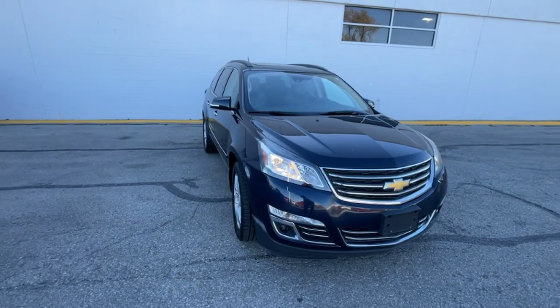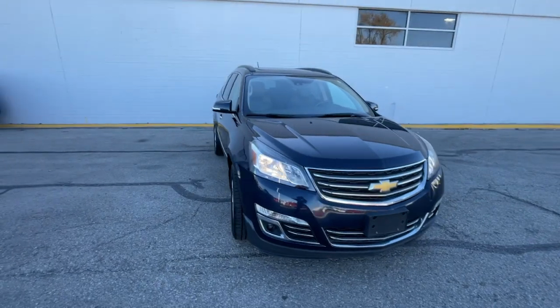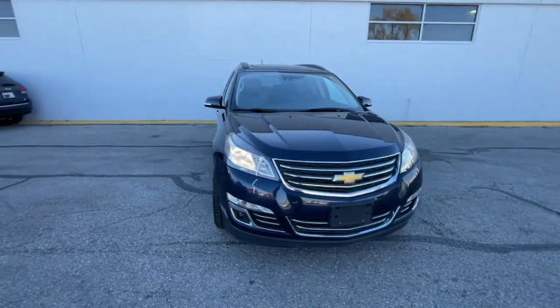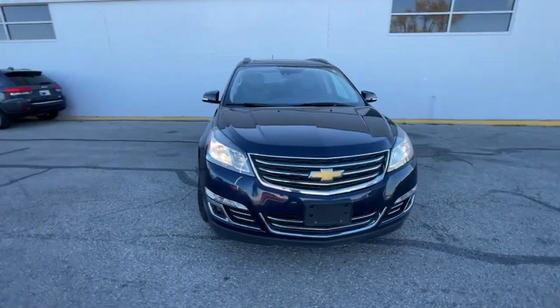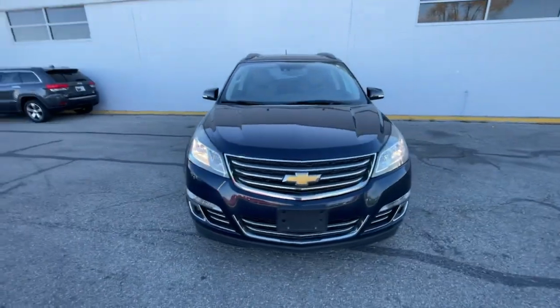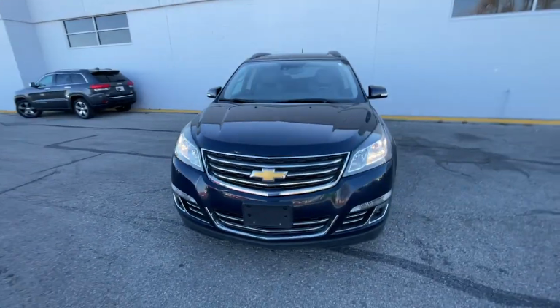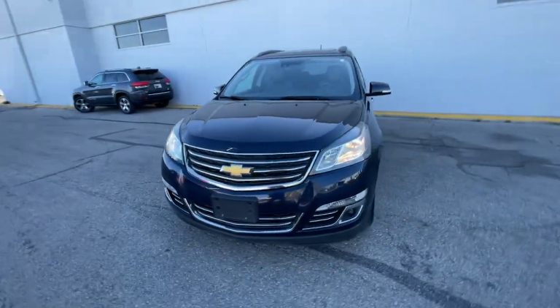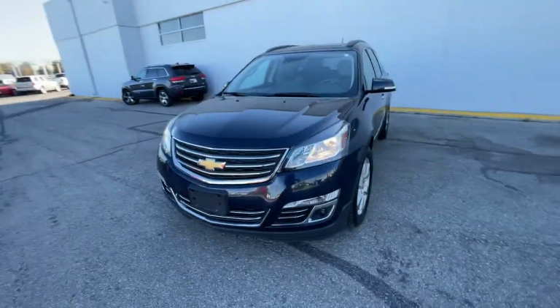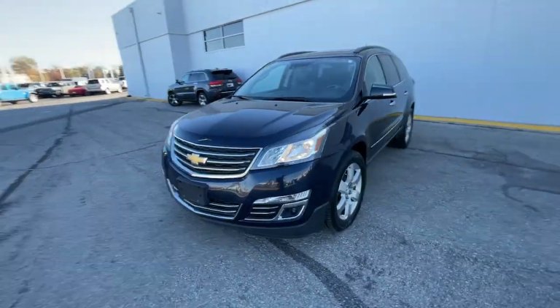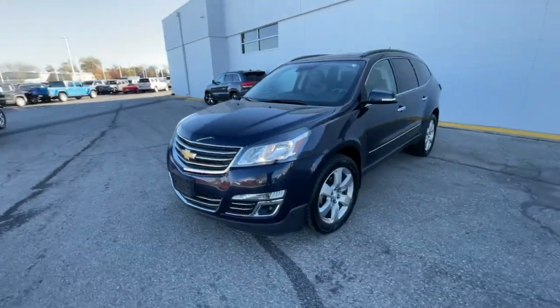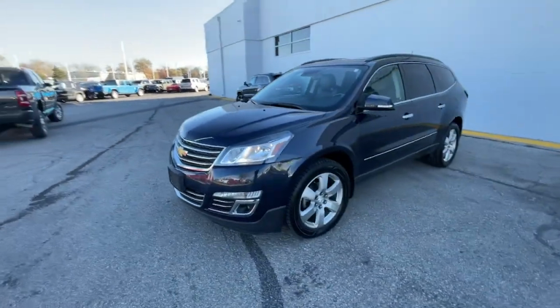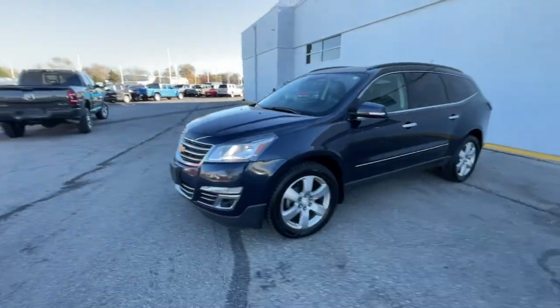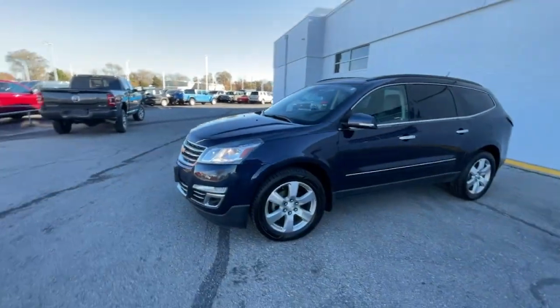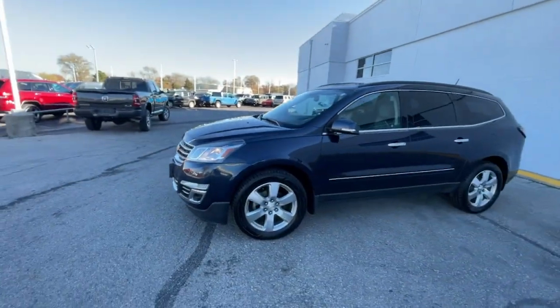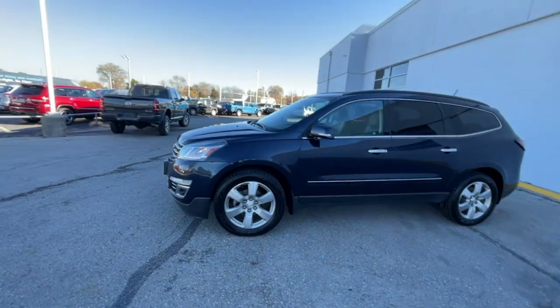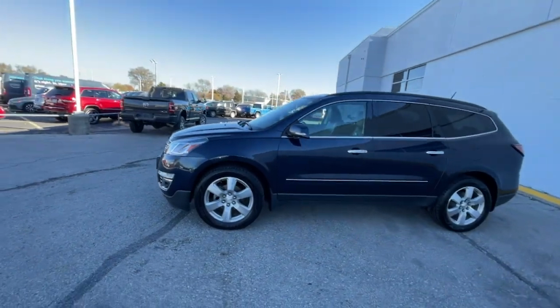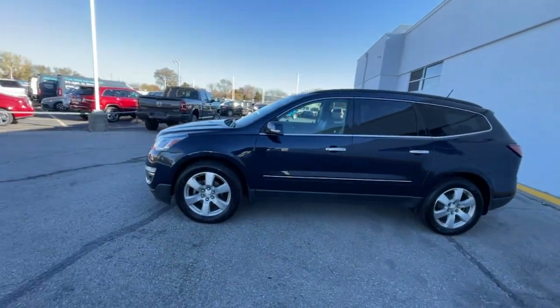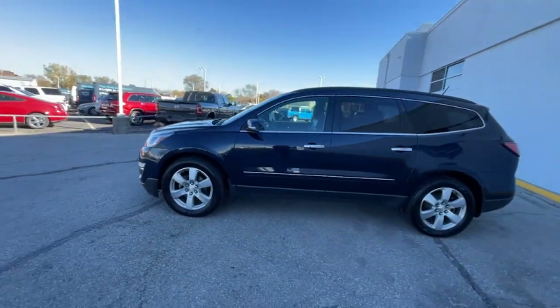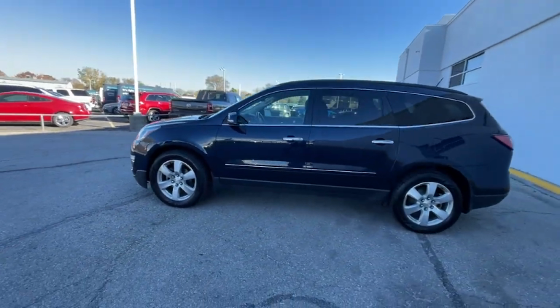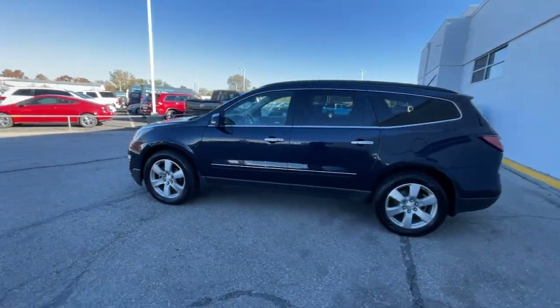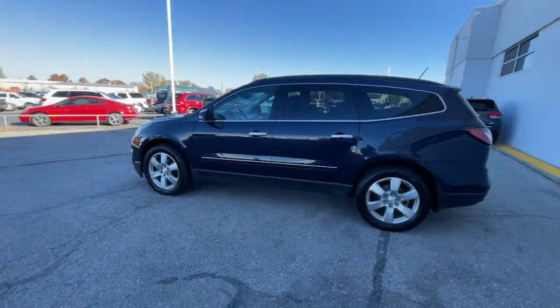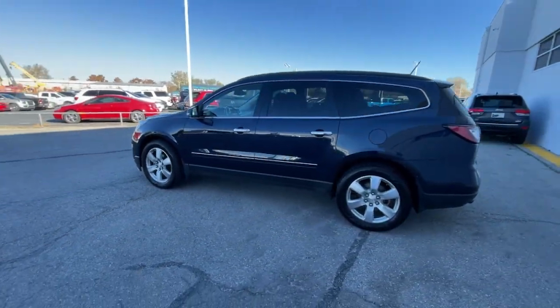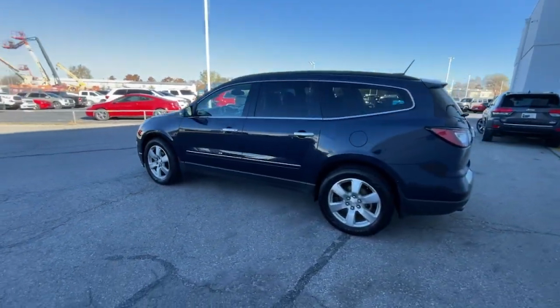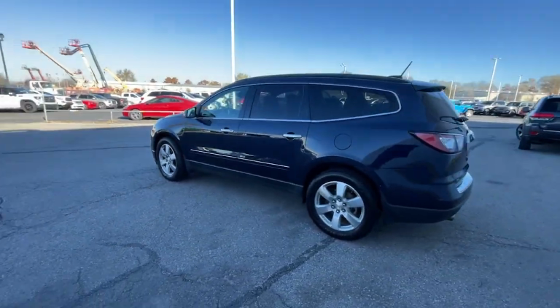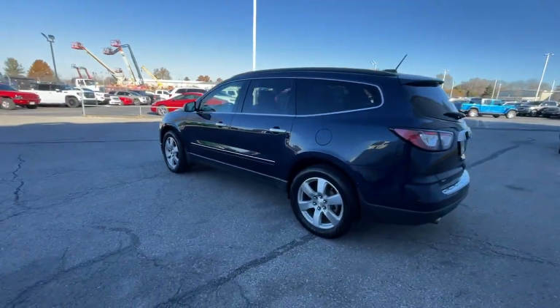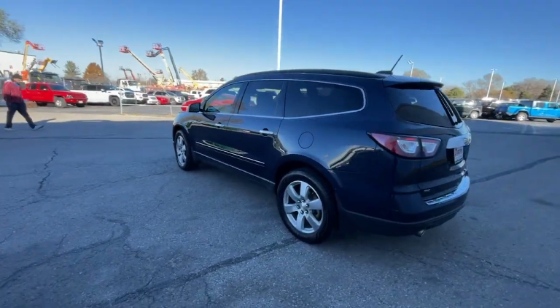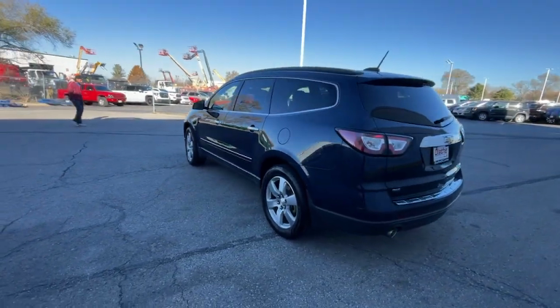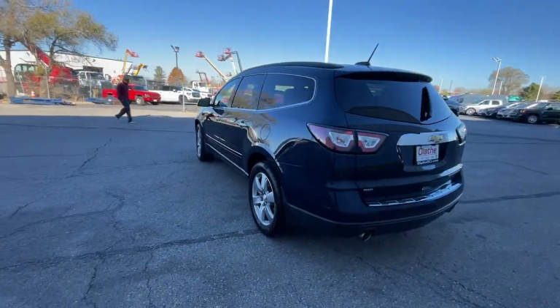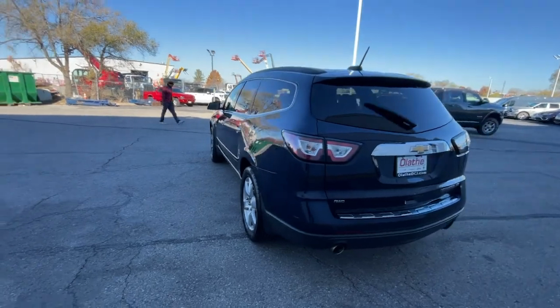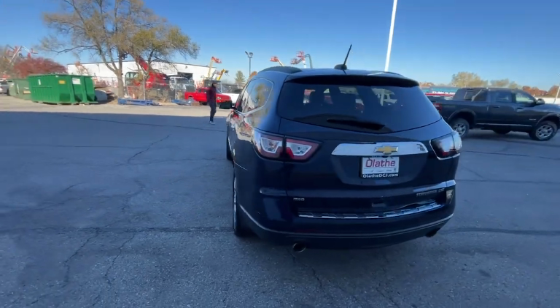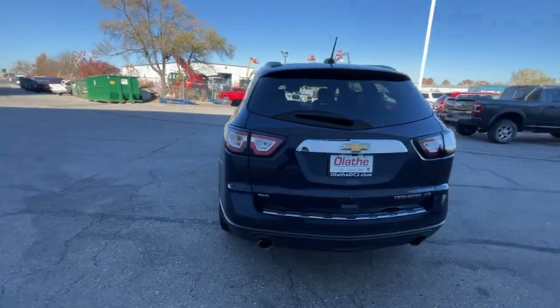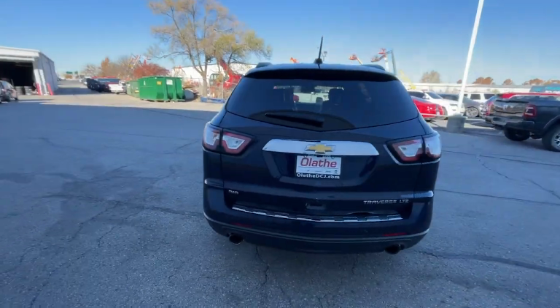Looking for your dream car? It could be the 2016 Chevrolet Traverse. With less than 110,000 miles on the odometer, this vehicle stands out from the rest.